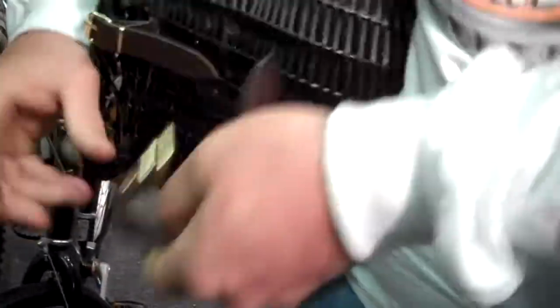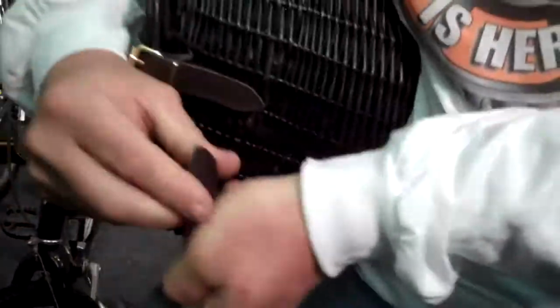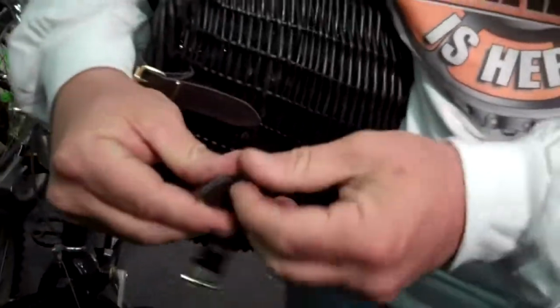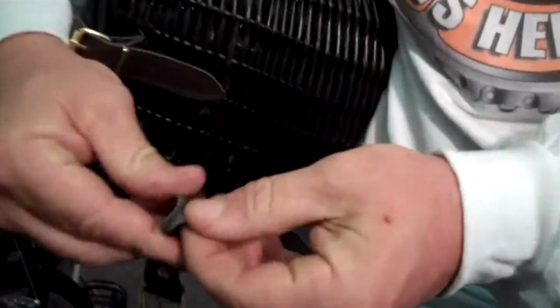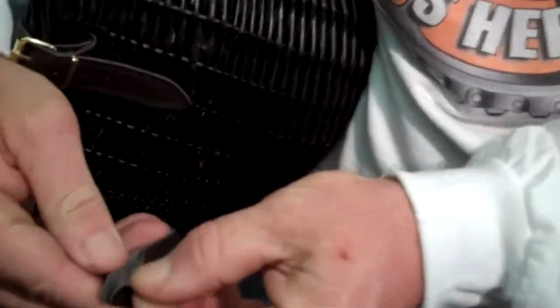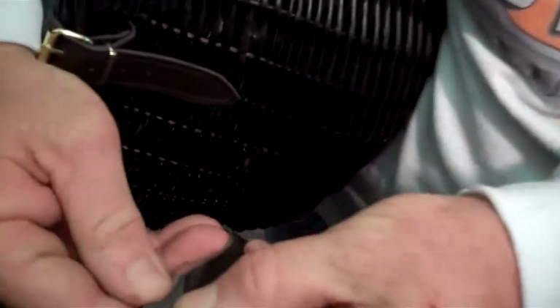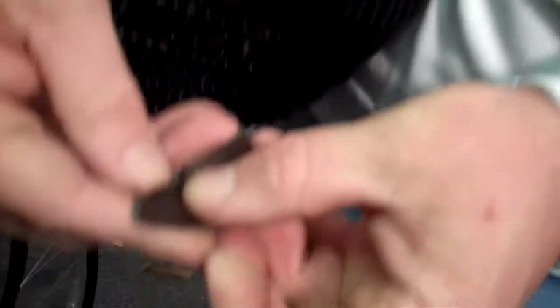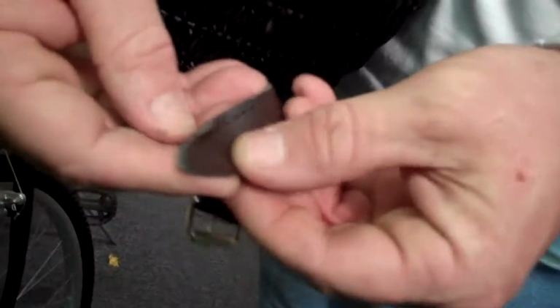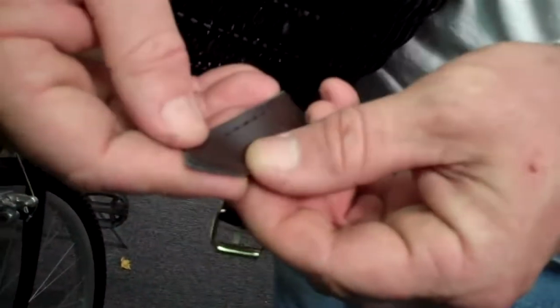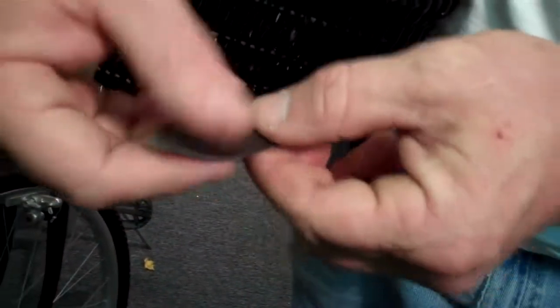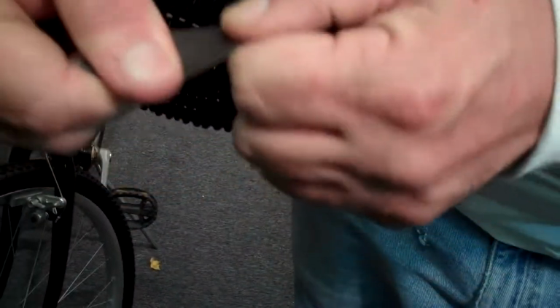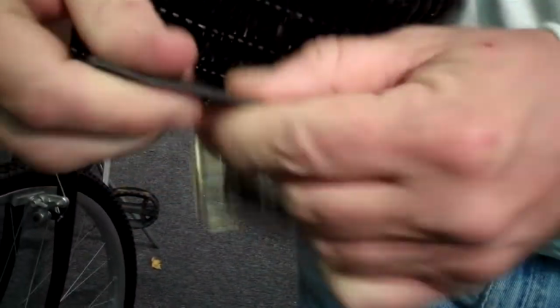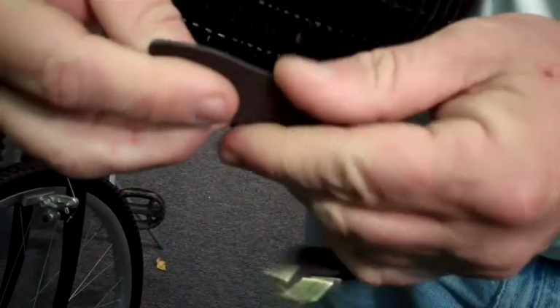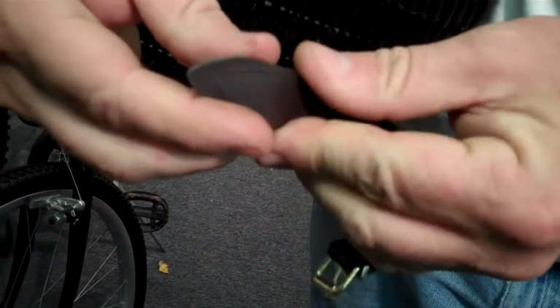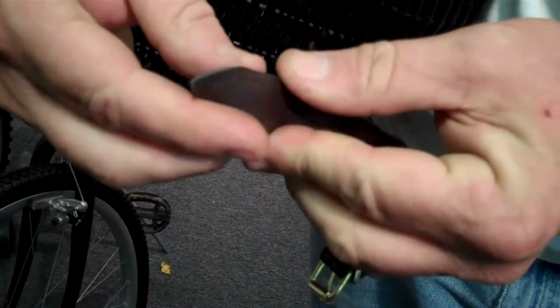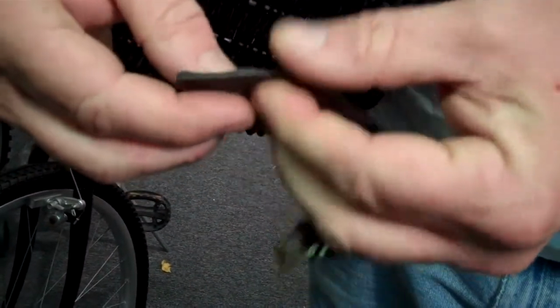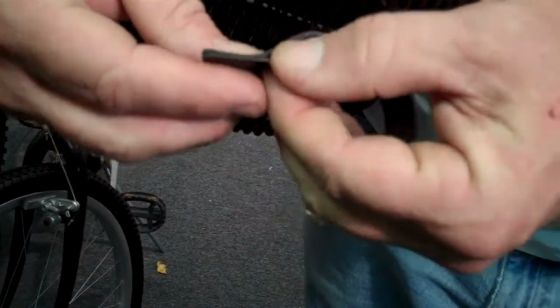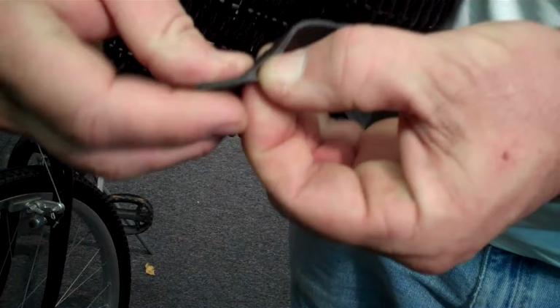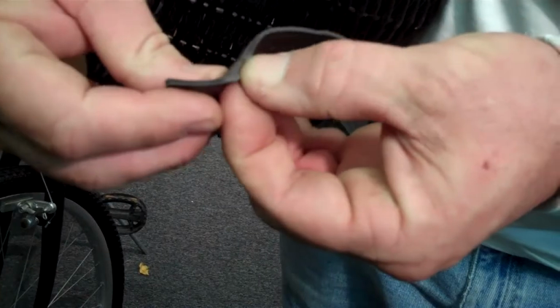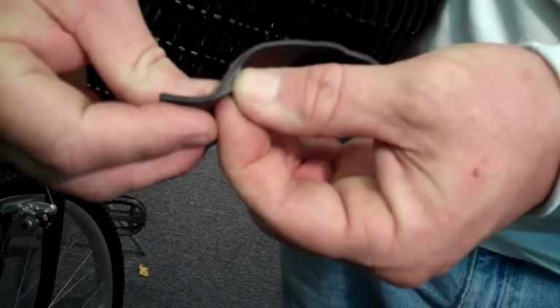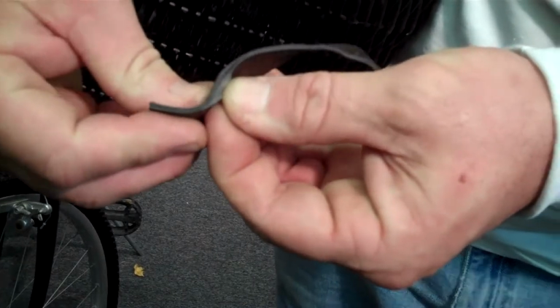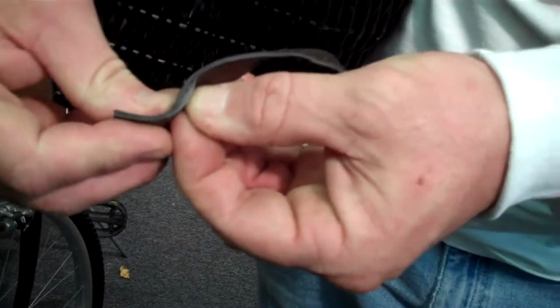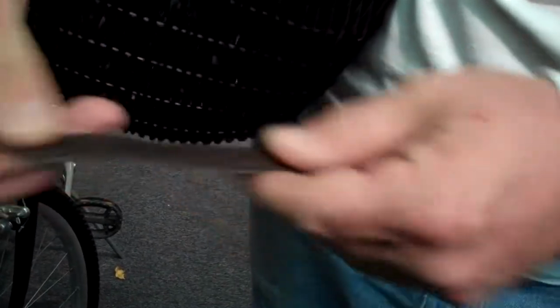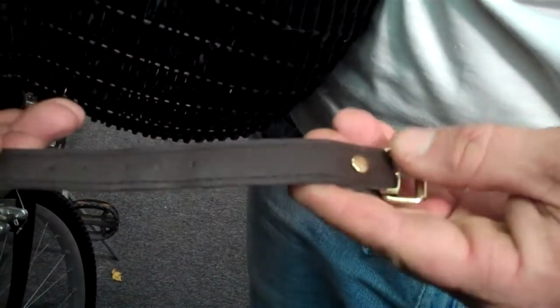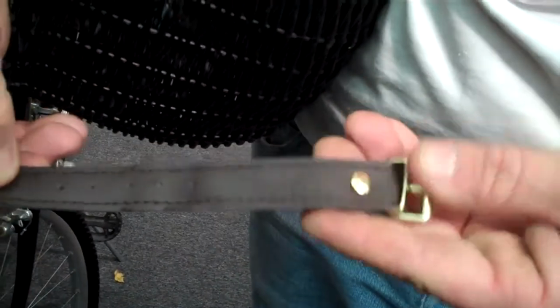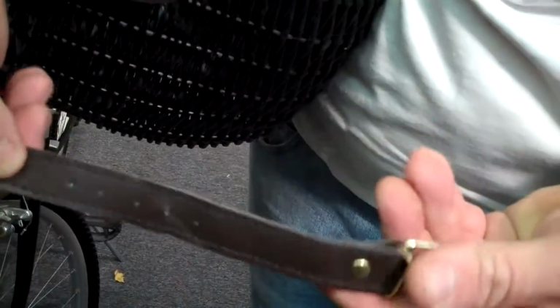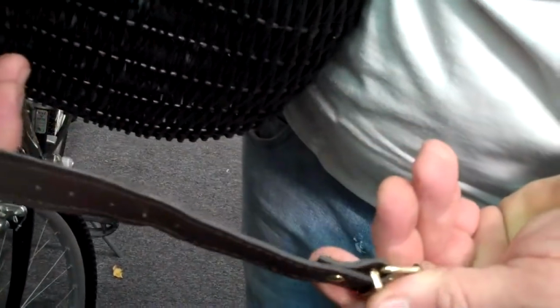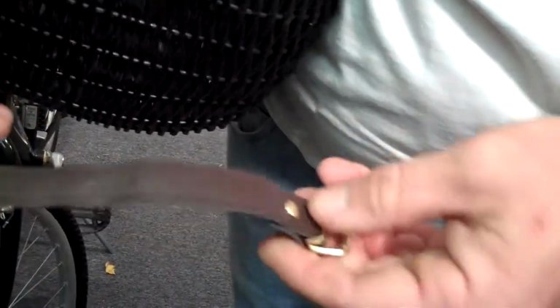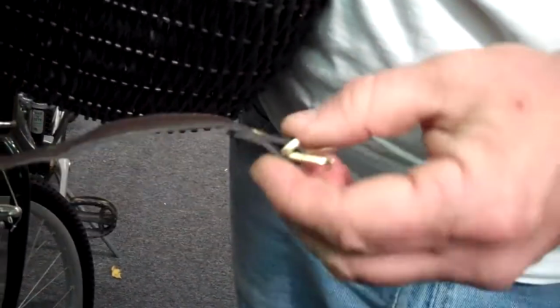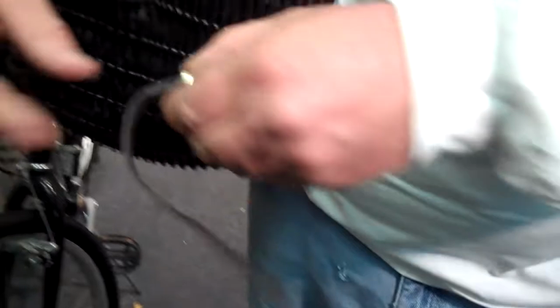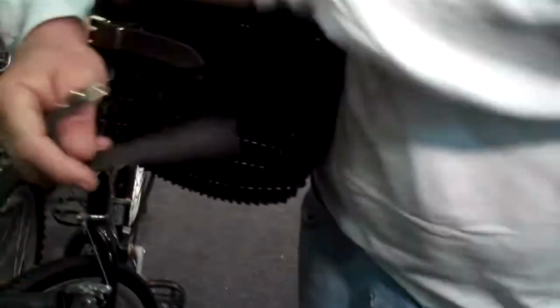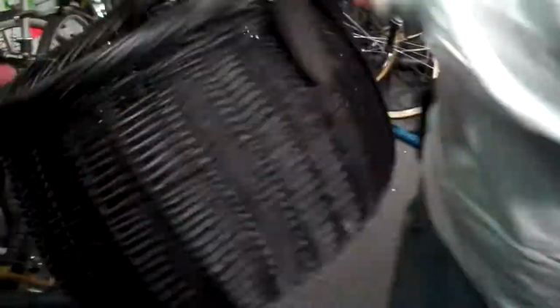What do you guys think? Because it looks strong — that's the main thing. But you know, my customers want to know exactly what it is. Is it plastic? Is it leather? I don't know, I can't tell. Whatever — it's strong.